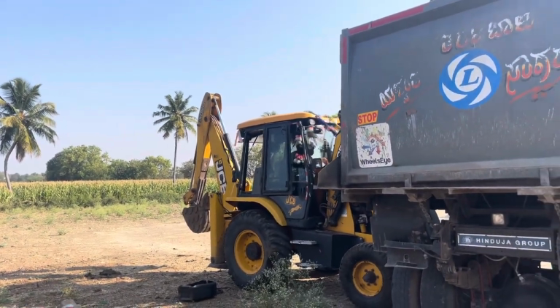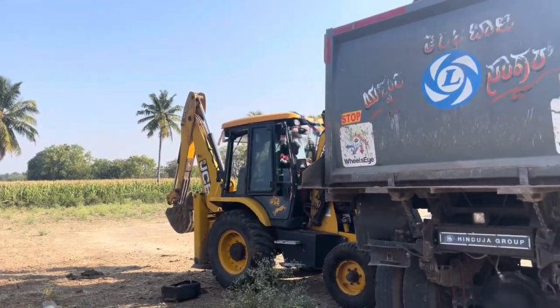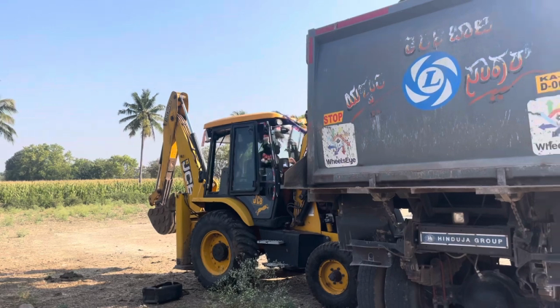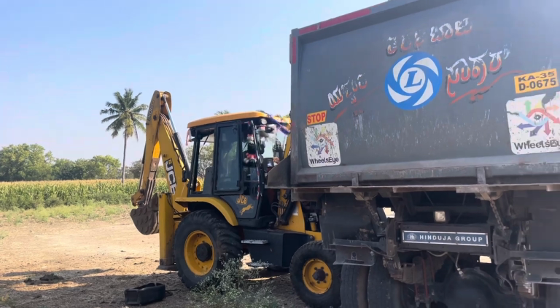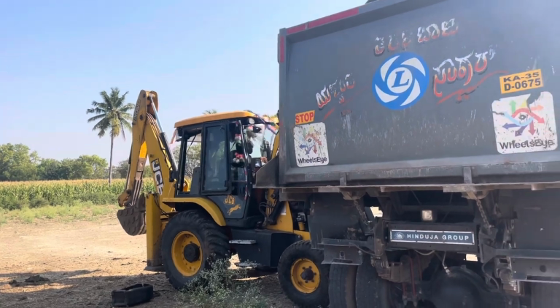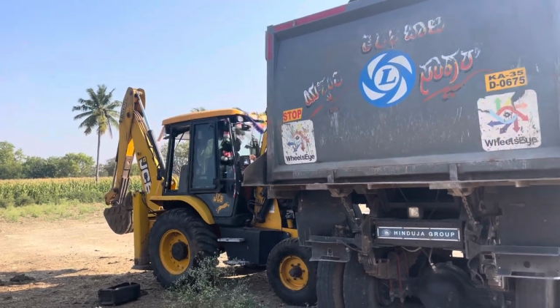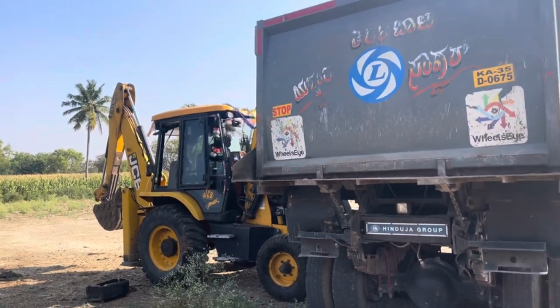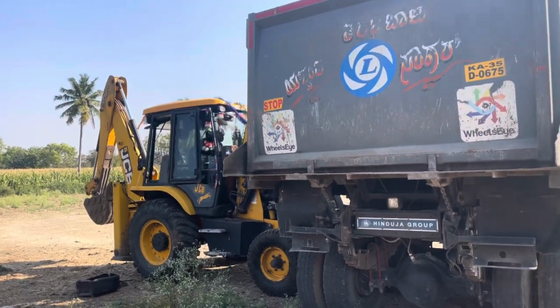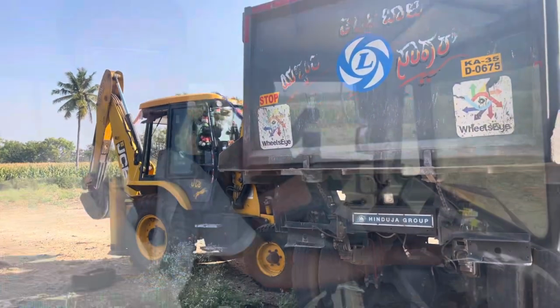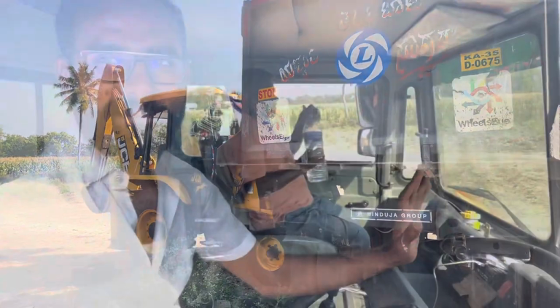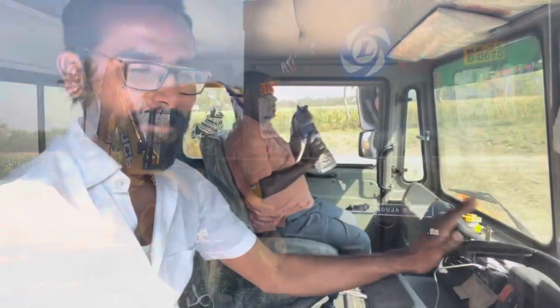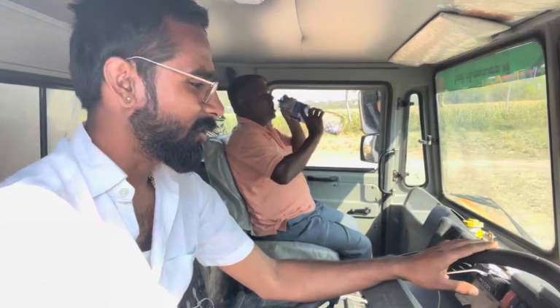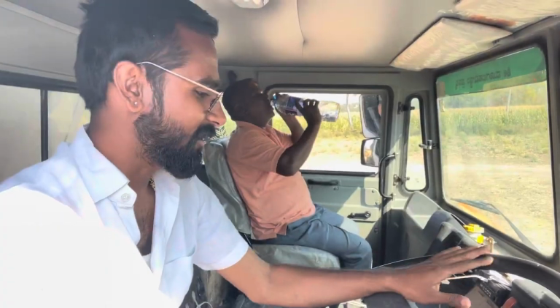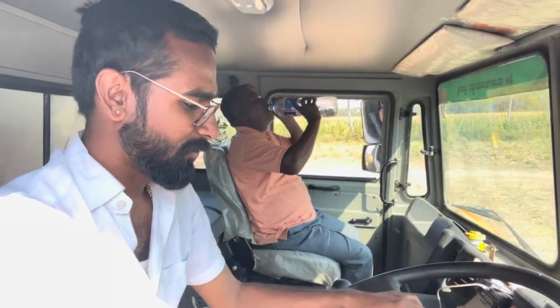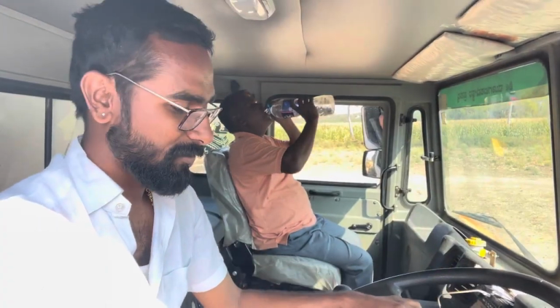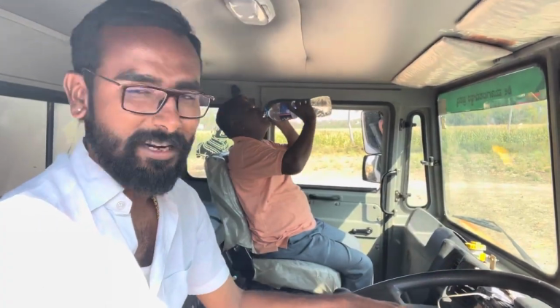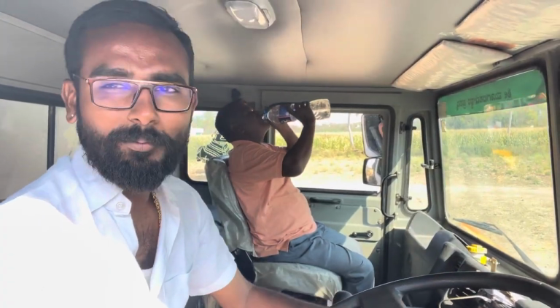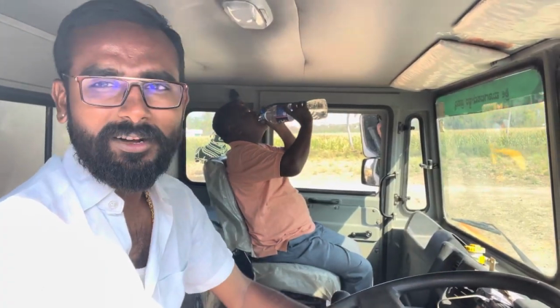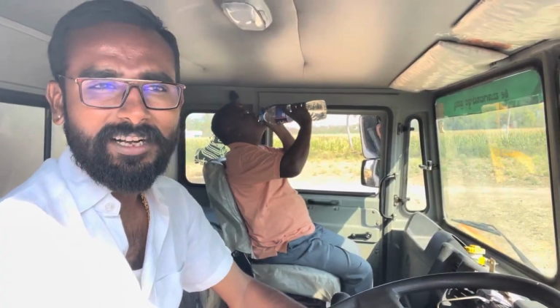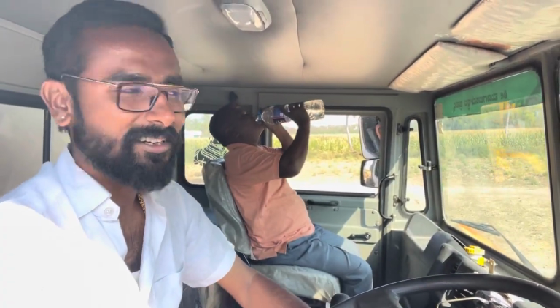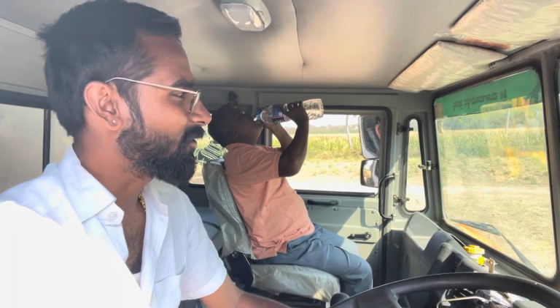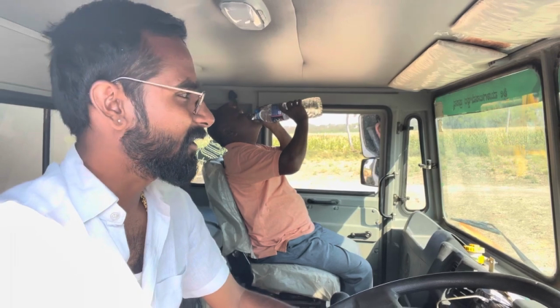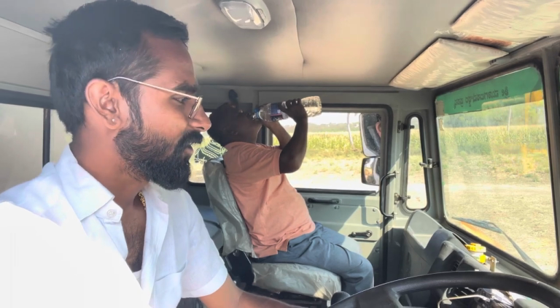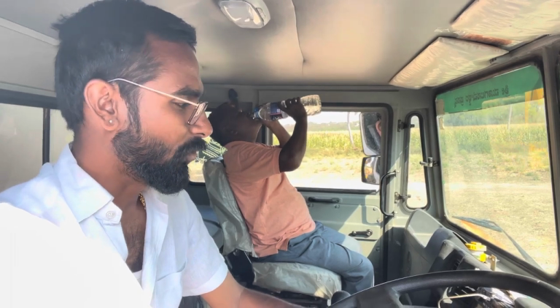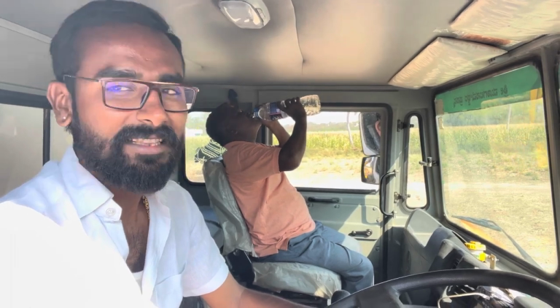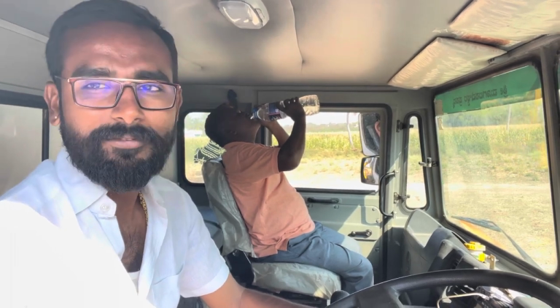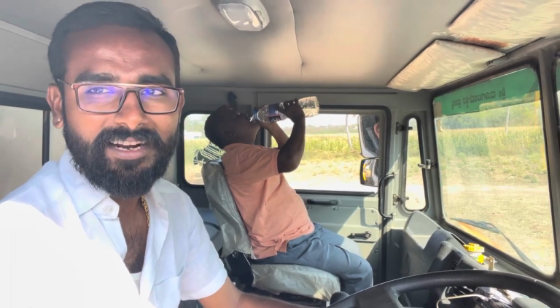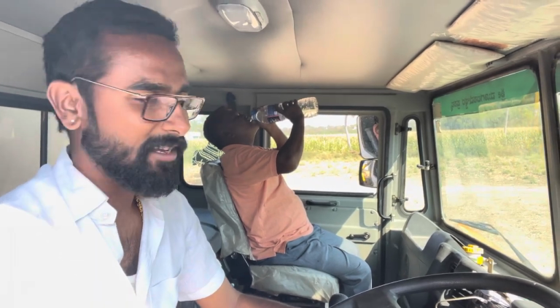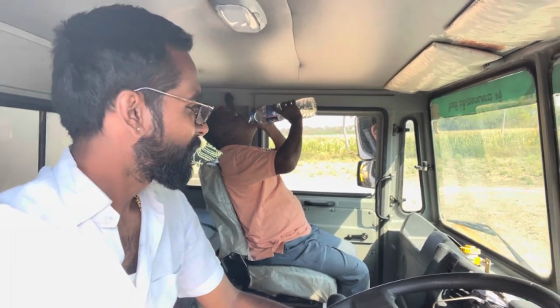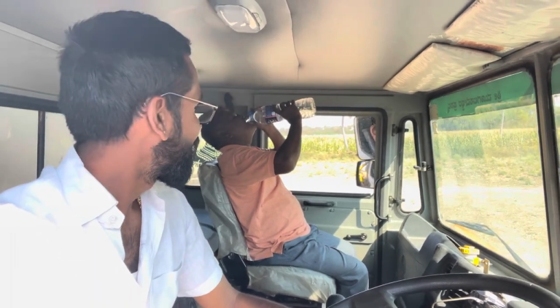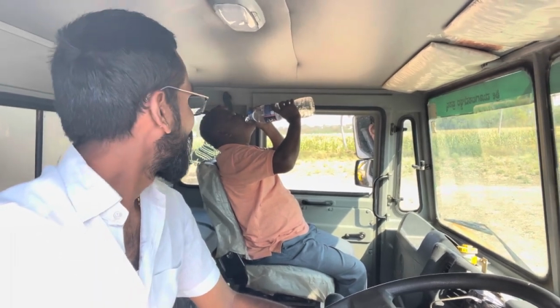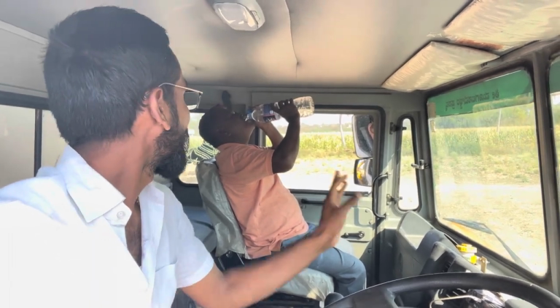Here is a type of tipper. This is a car. We are driving the car.